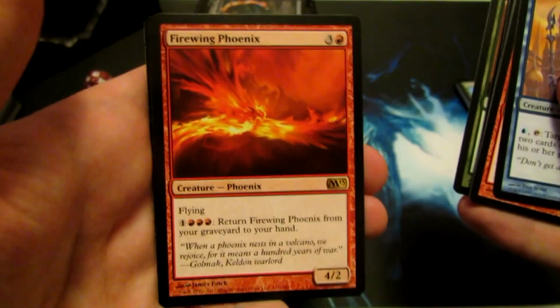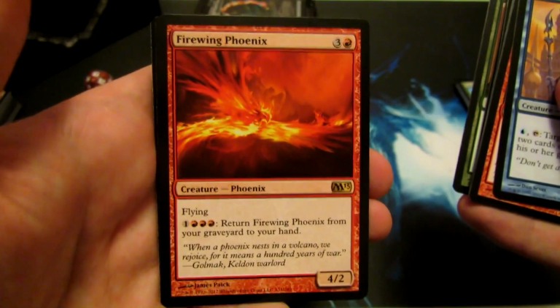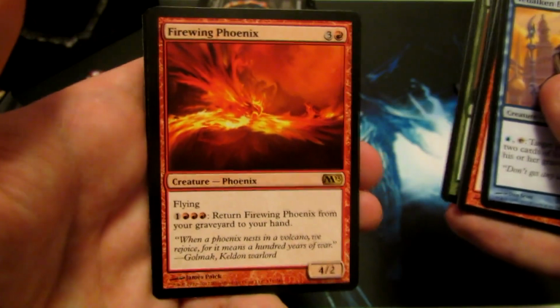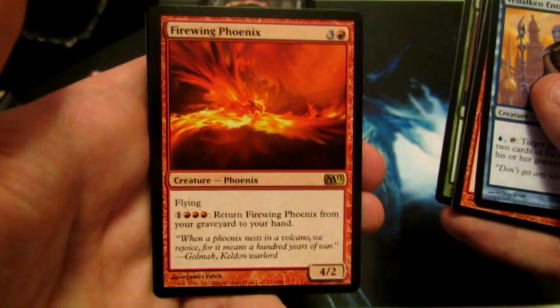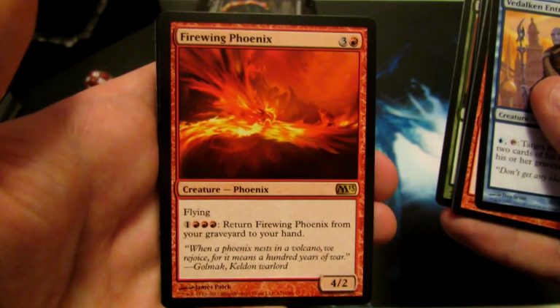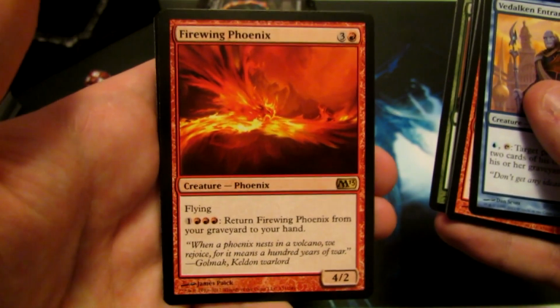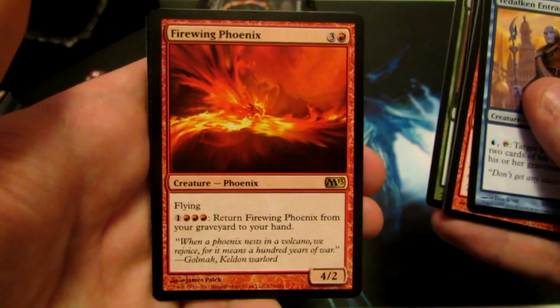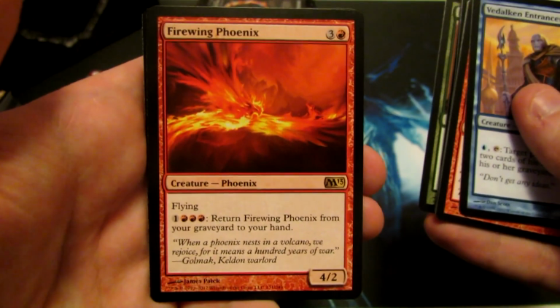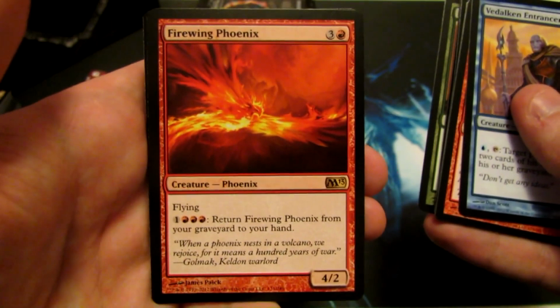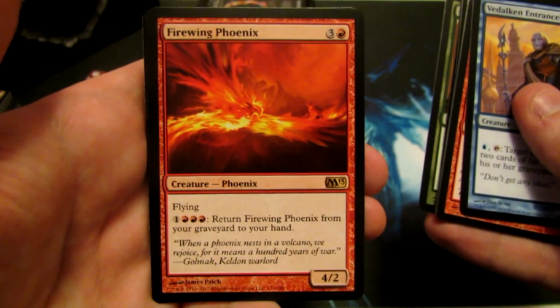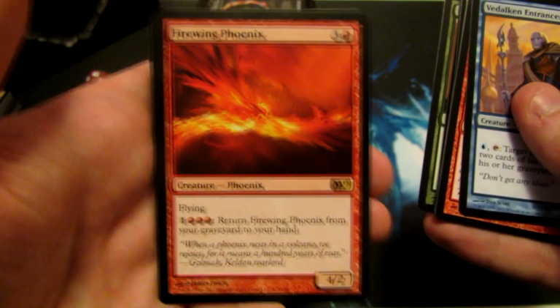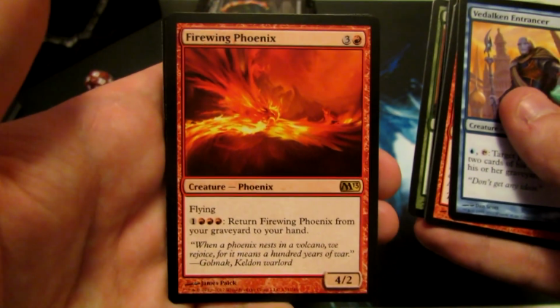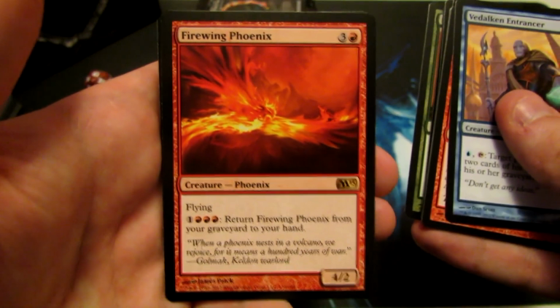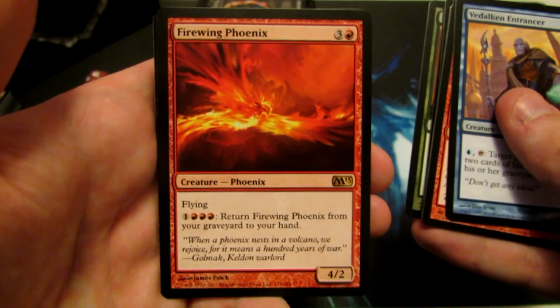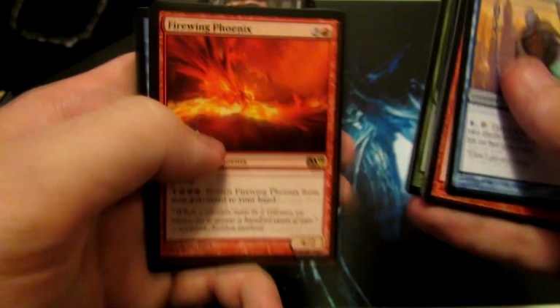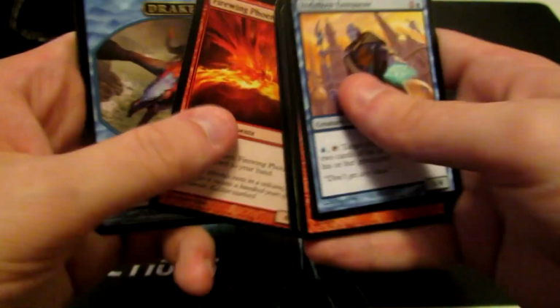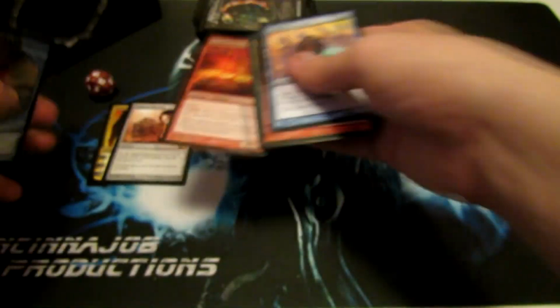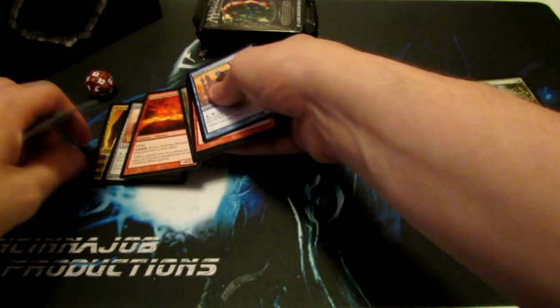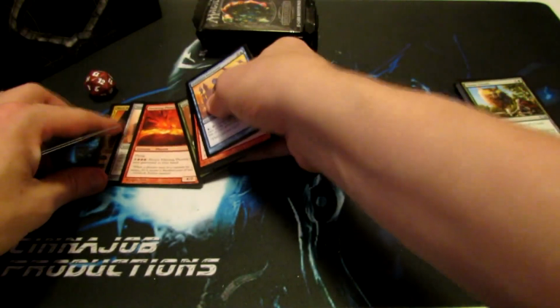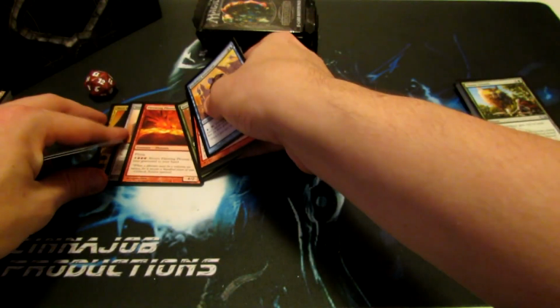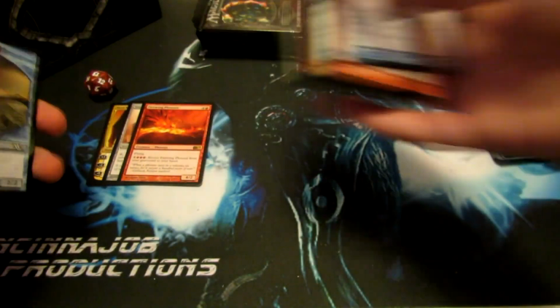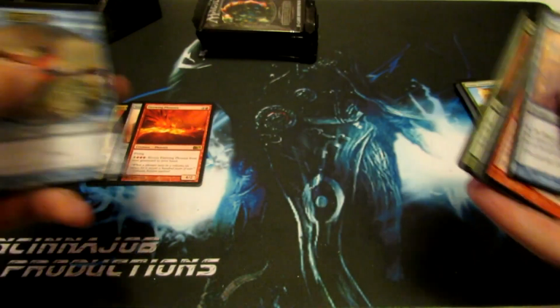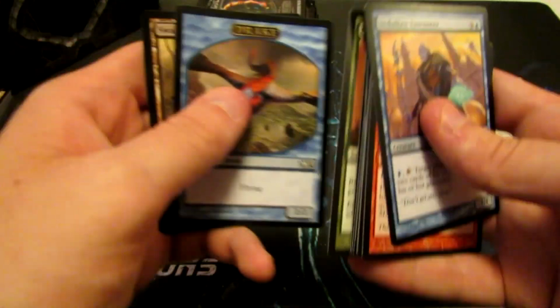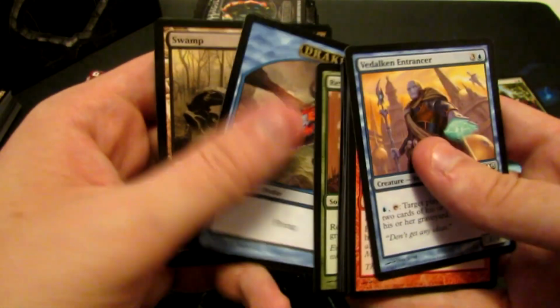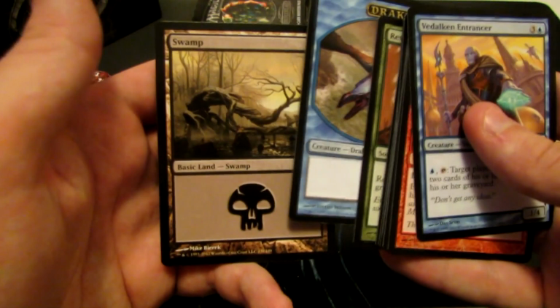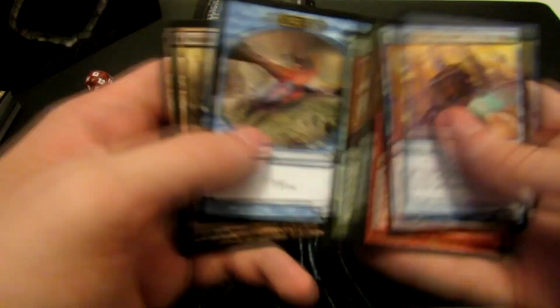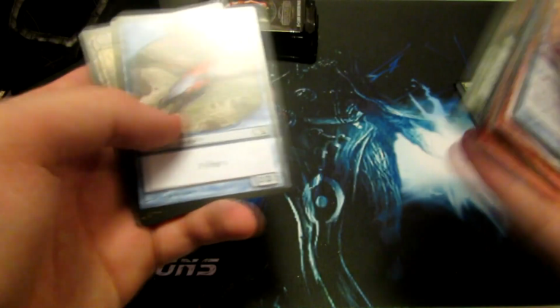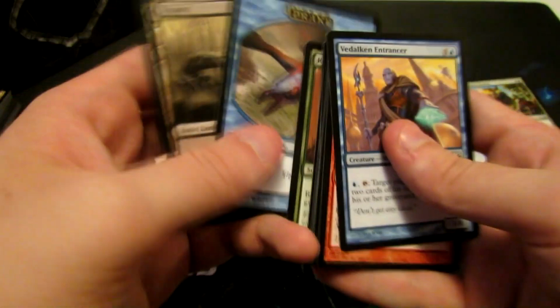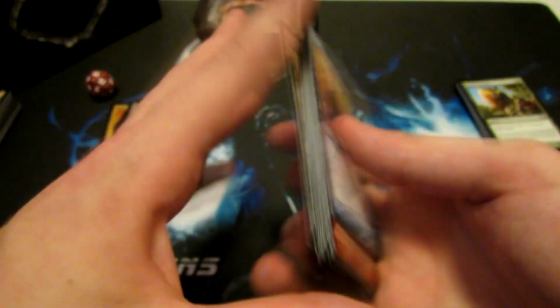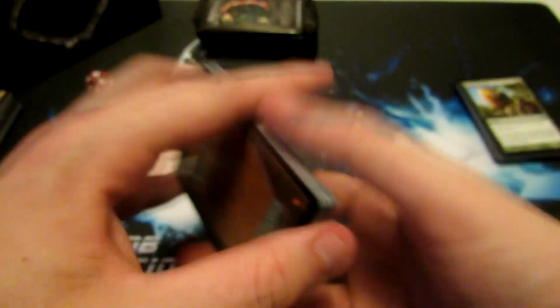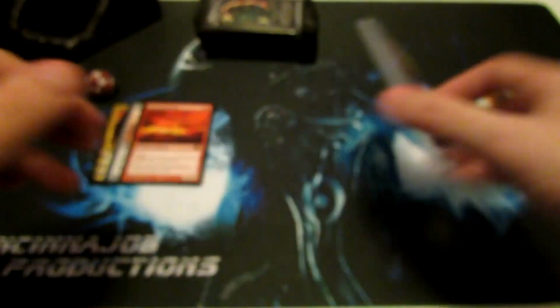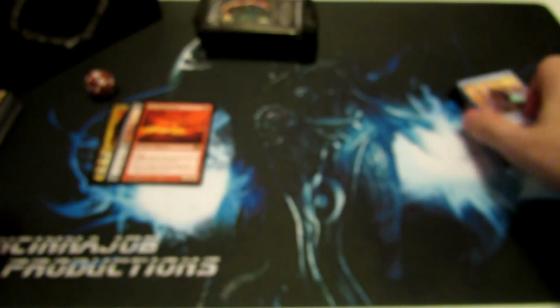And we have a Firewing Phoenix, so a nice reoccurring card. Not bad in Limited for you guys that play limited formats — drafting and sealed.